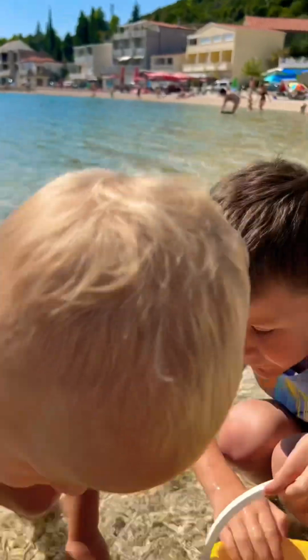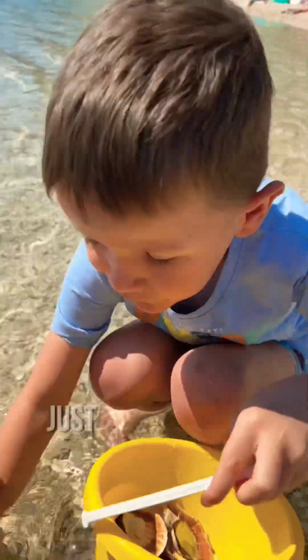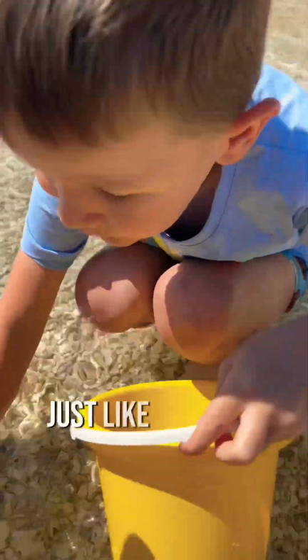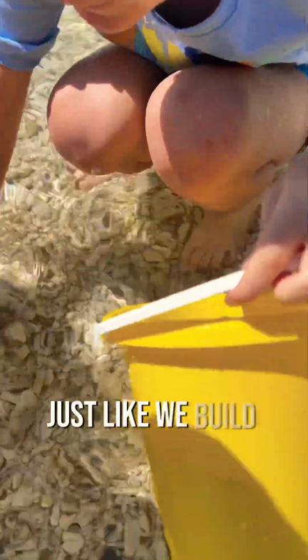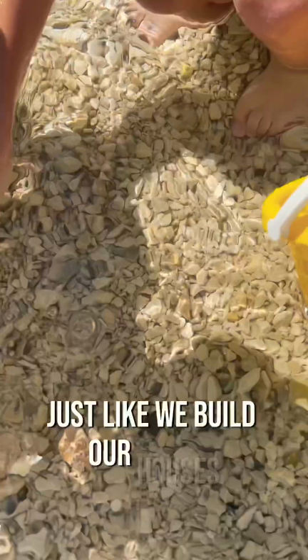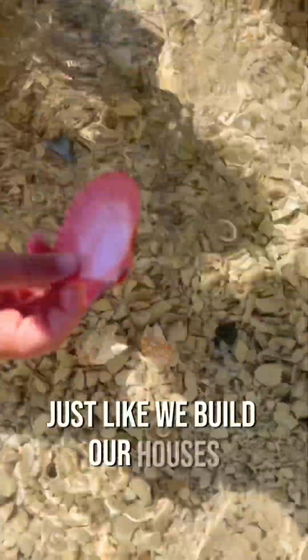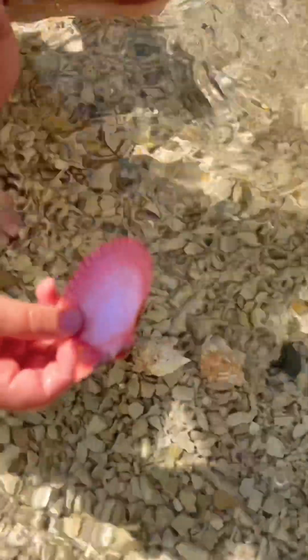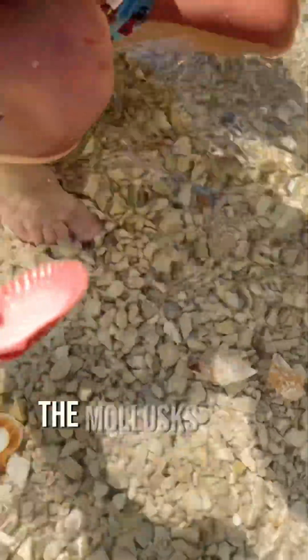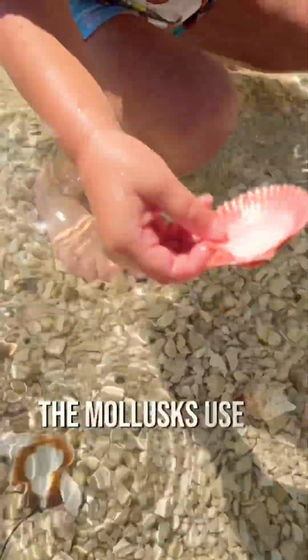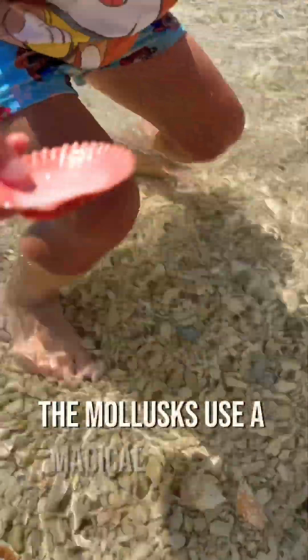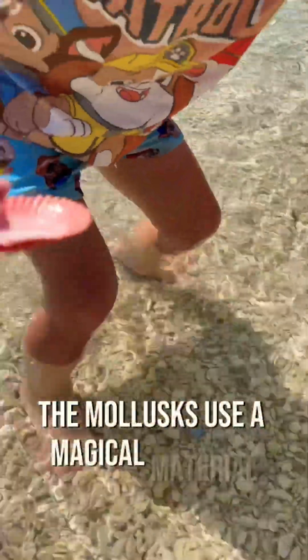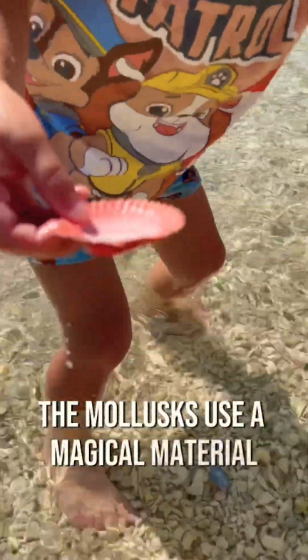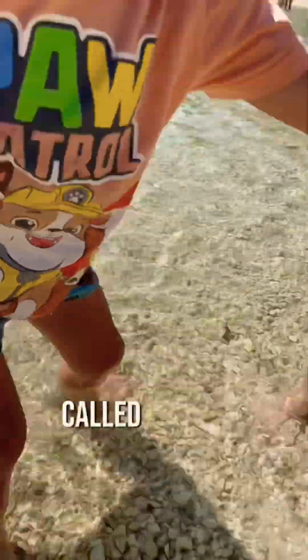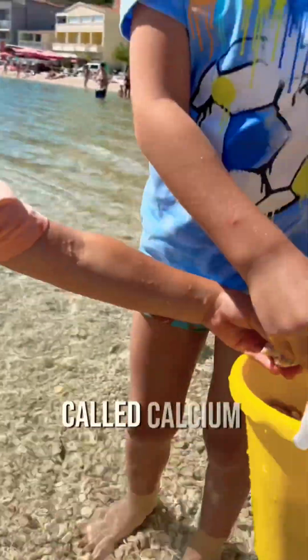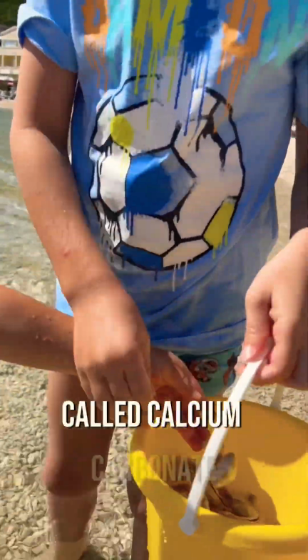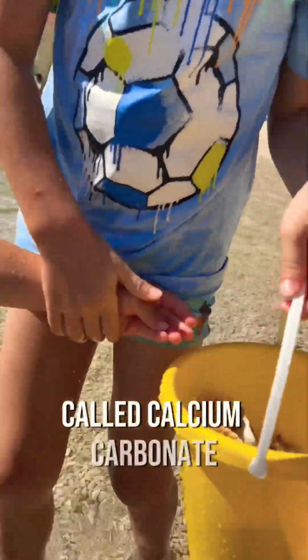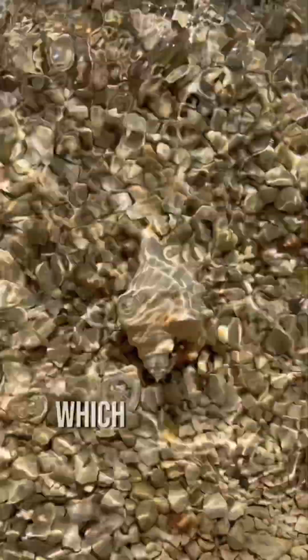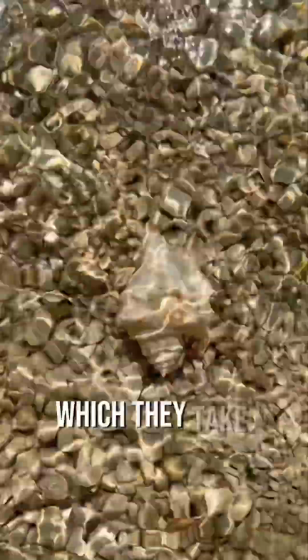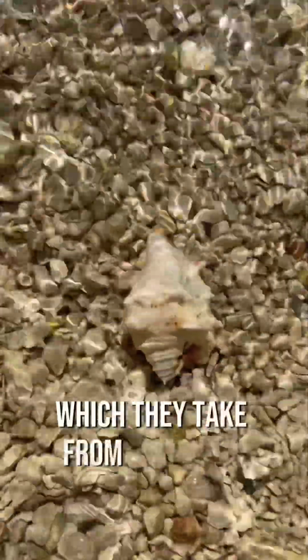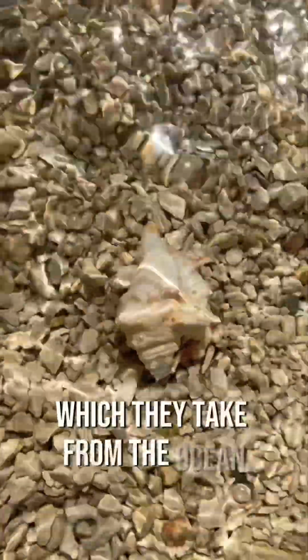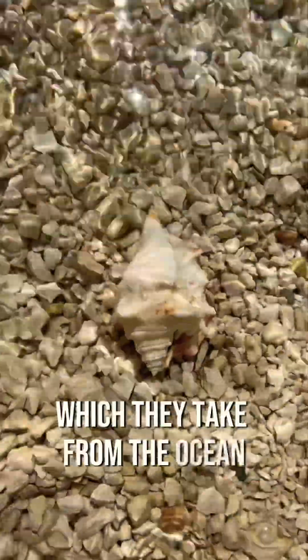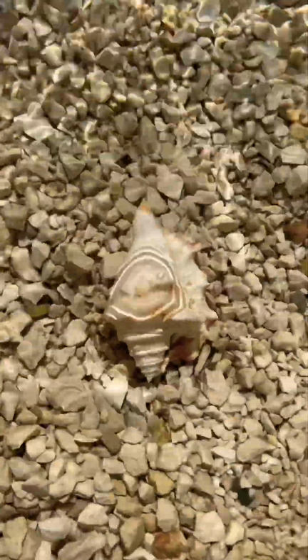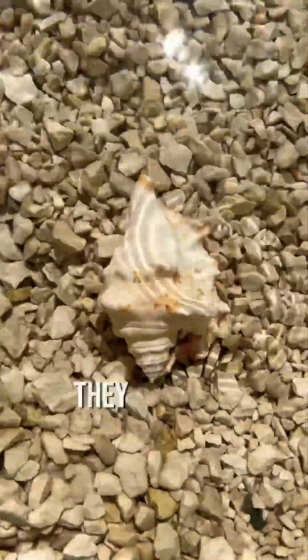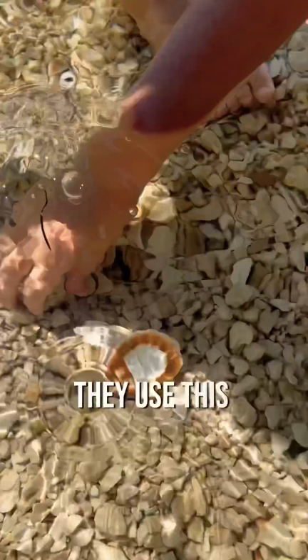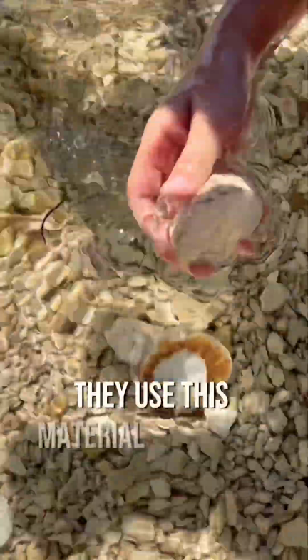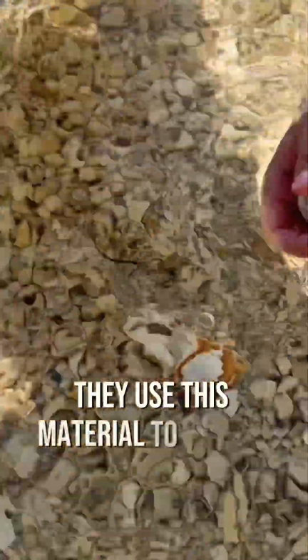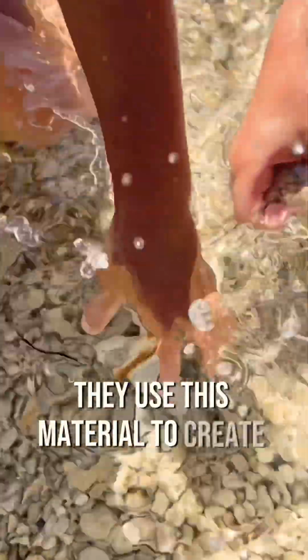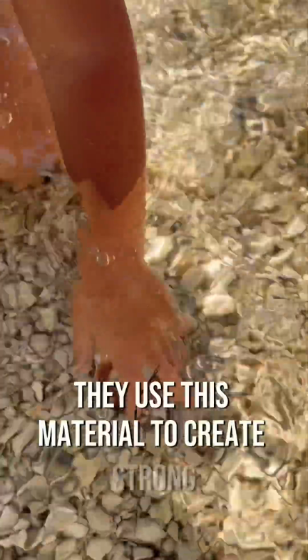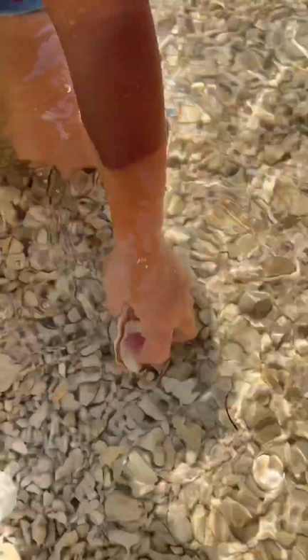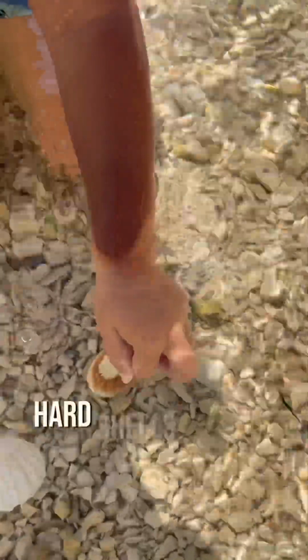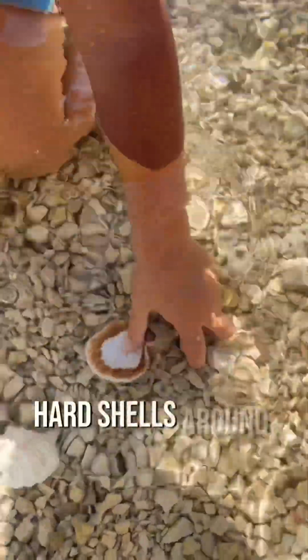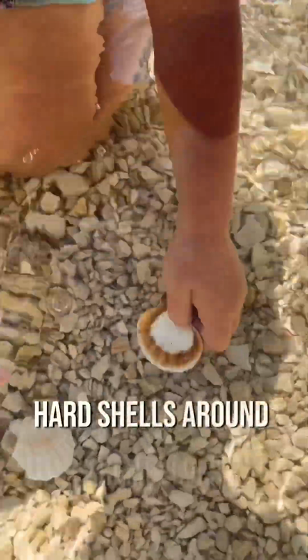Just like we build our houses, the mollusks use a magical material called calcium carbonate, which they take from the ocean. They use this material to create strong, hard shells around themselves.